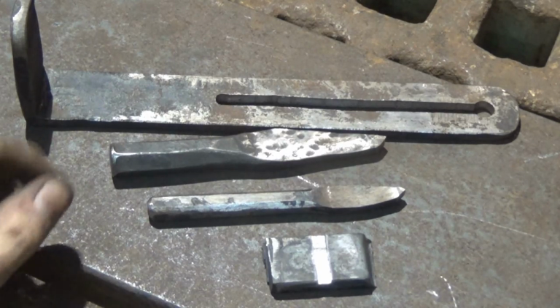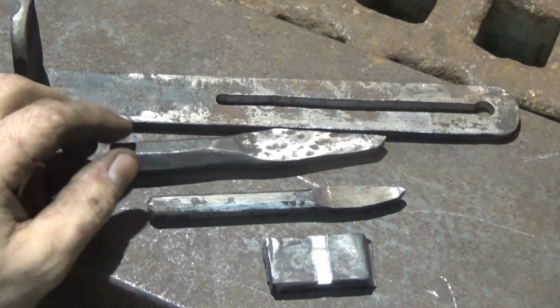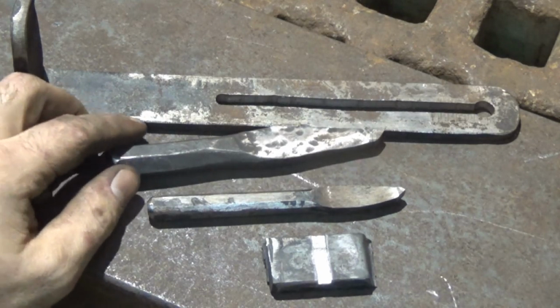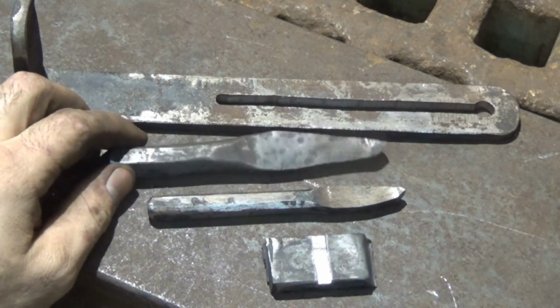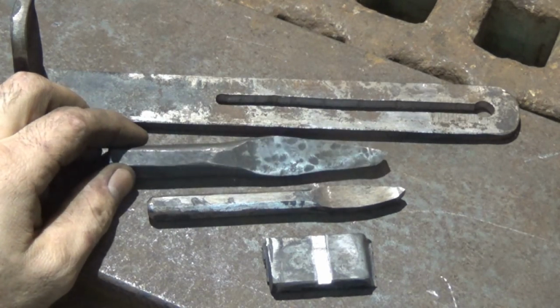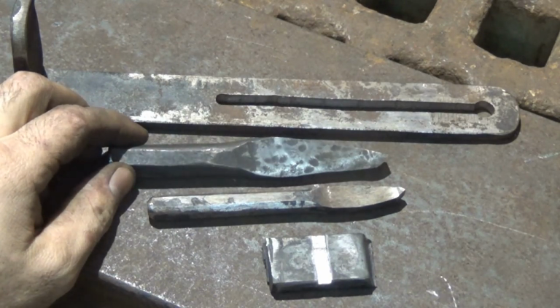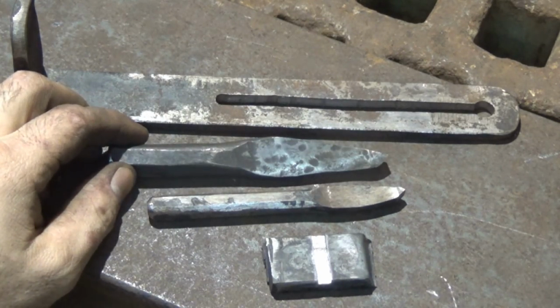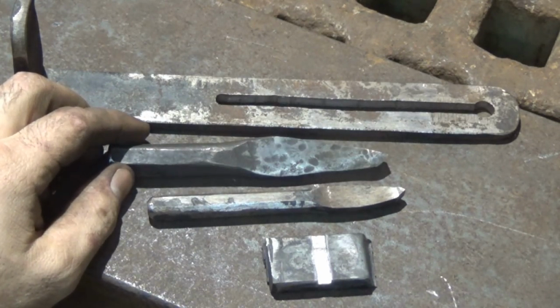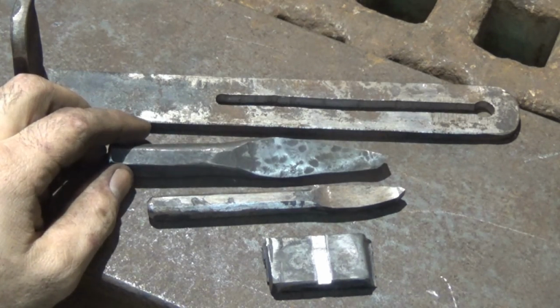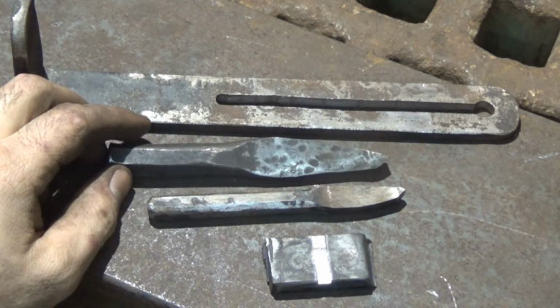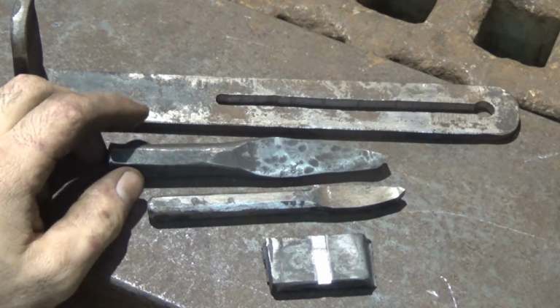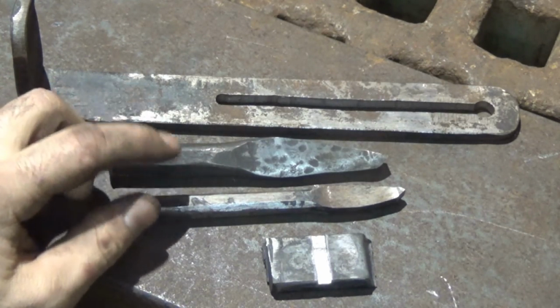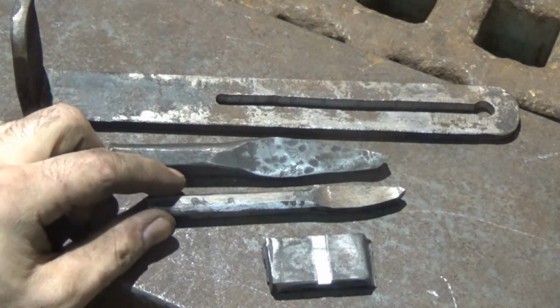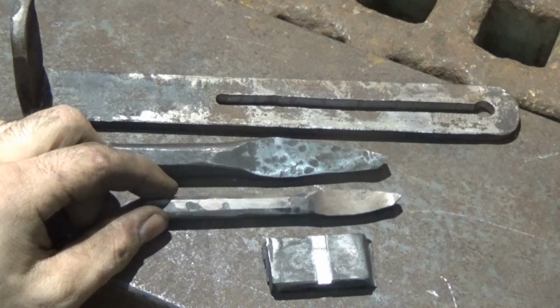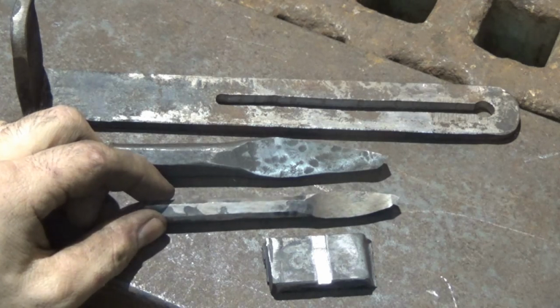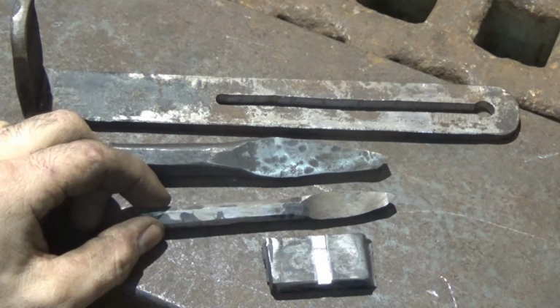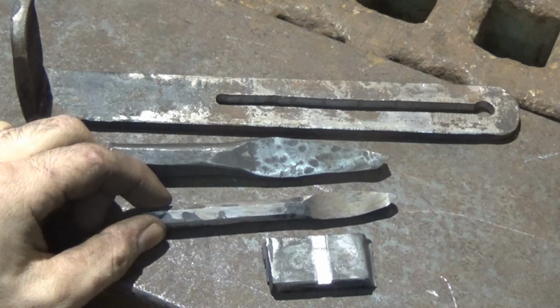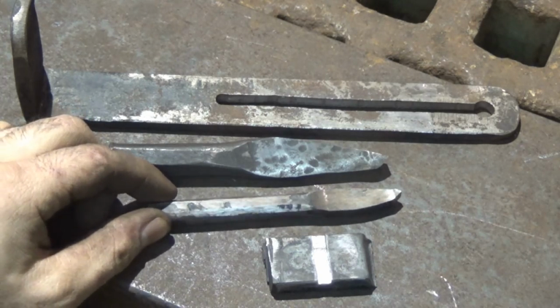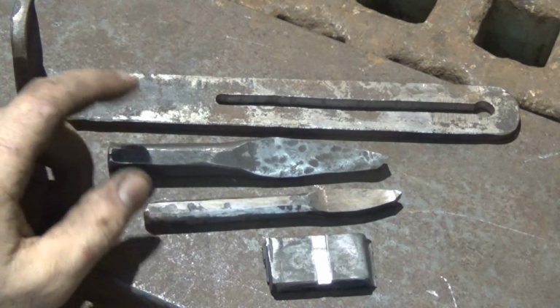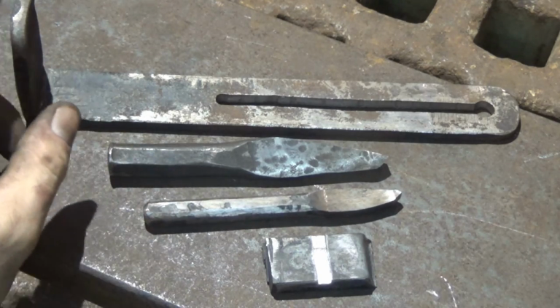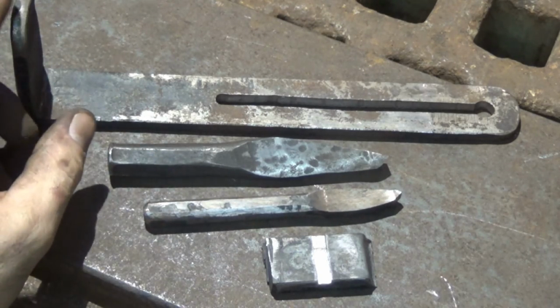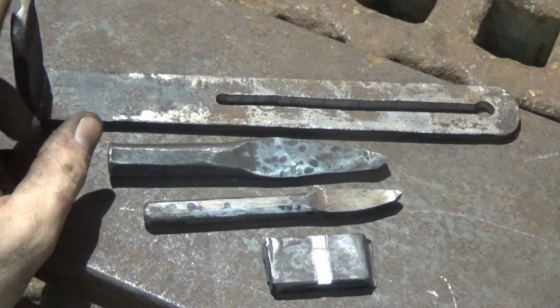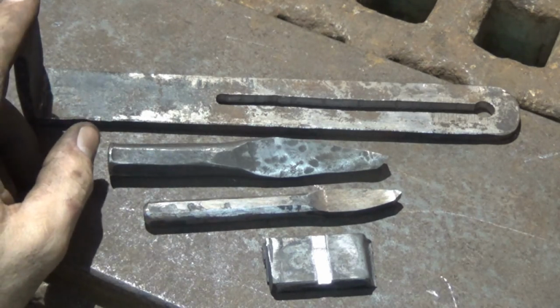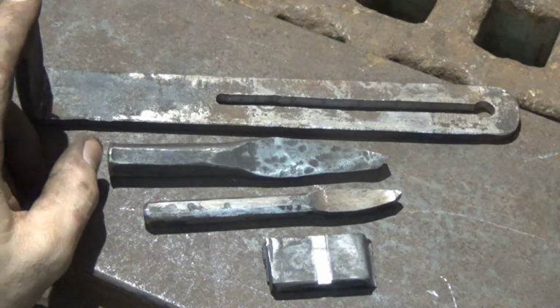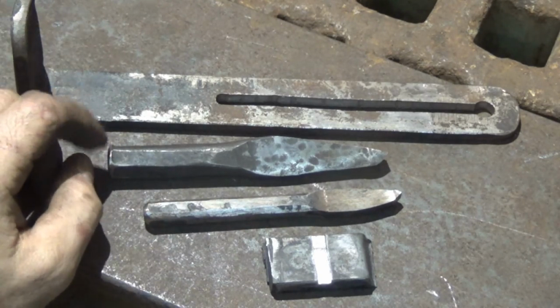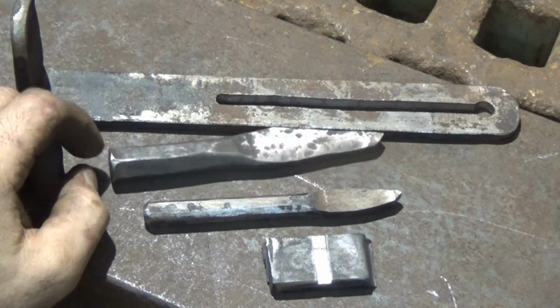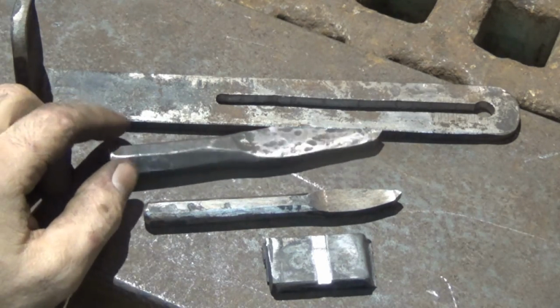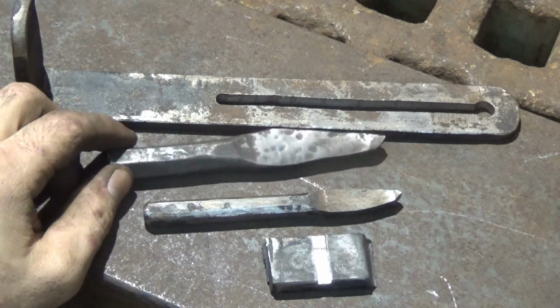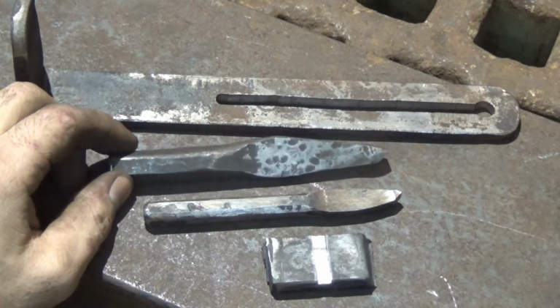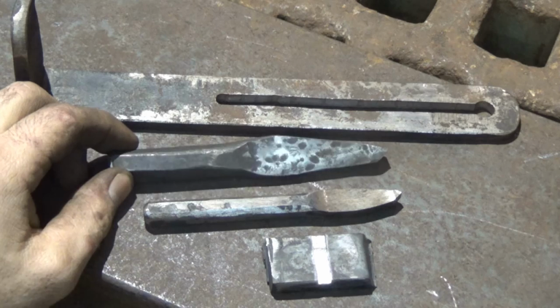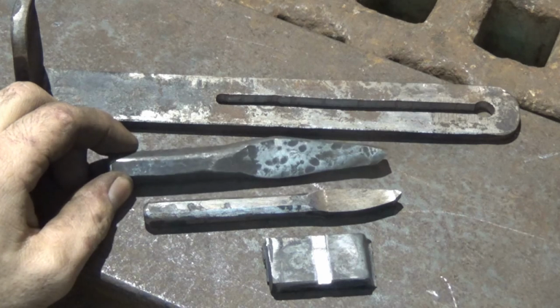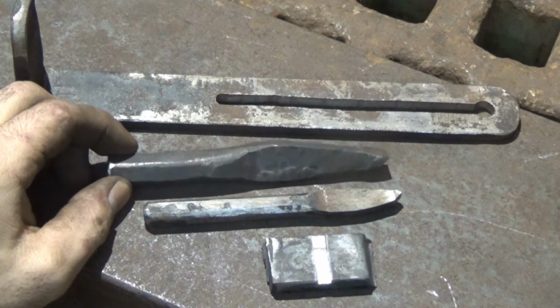How's it going? Welcome back to the shop. Today I wanted to do a quick follow-up on the last video of the grinder tool rest that I made, and talk a little bit about cape chisels.